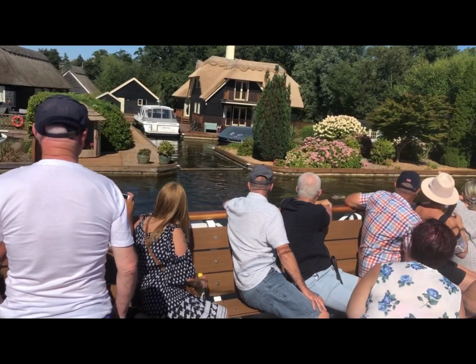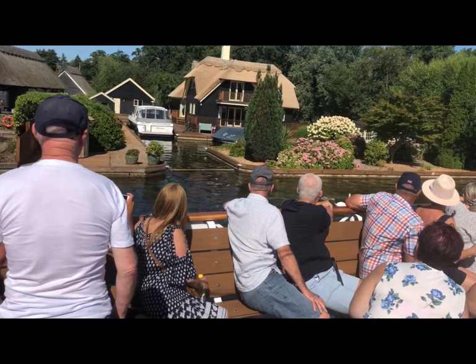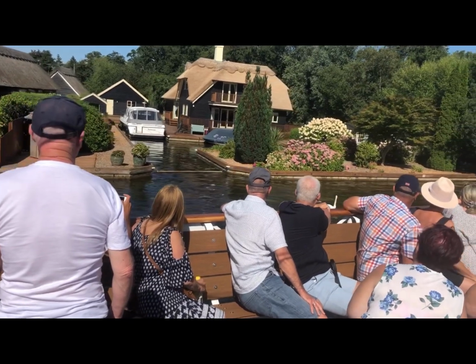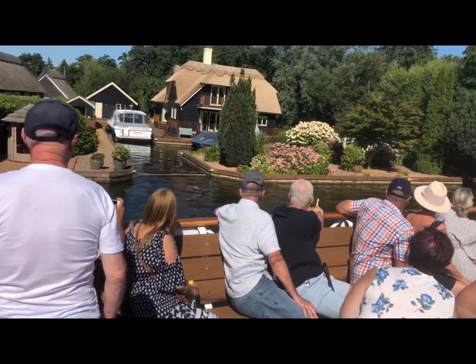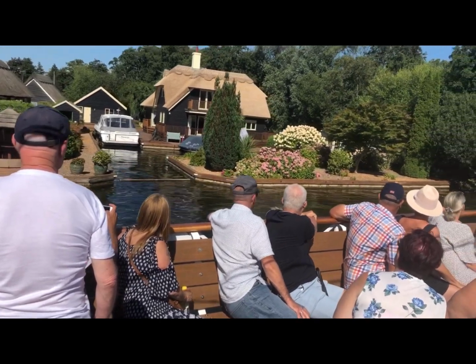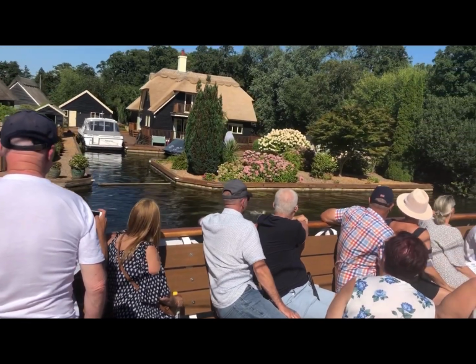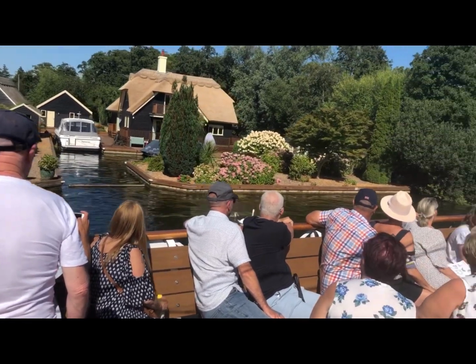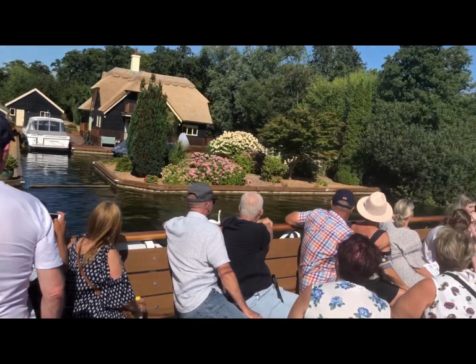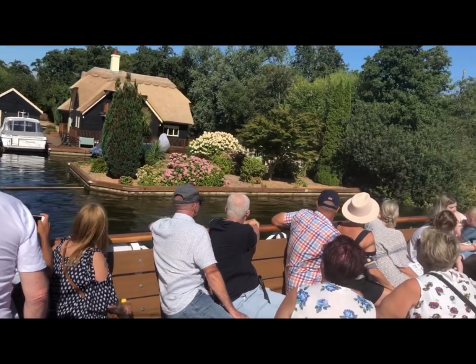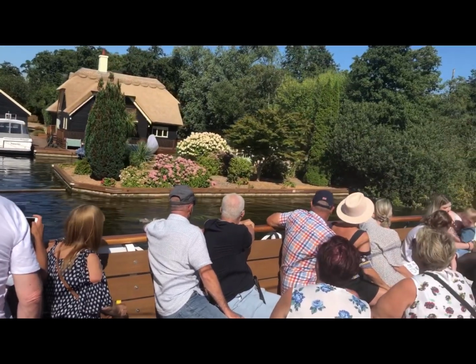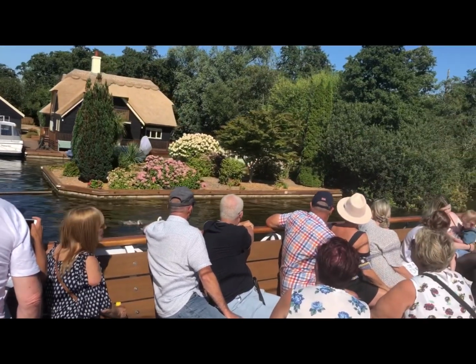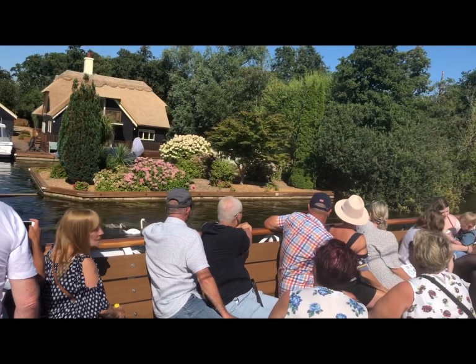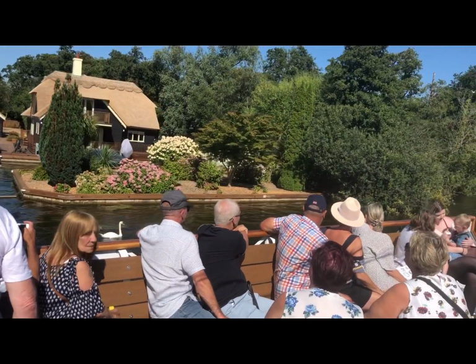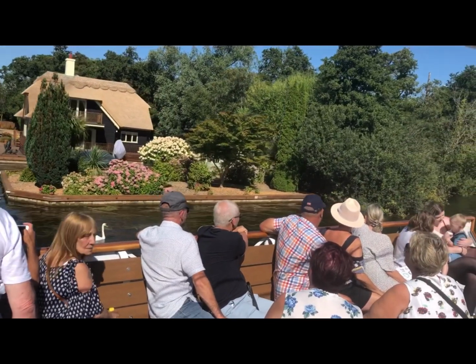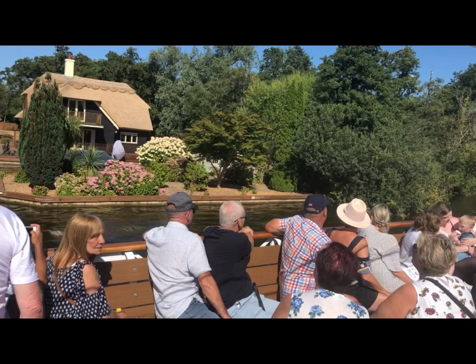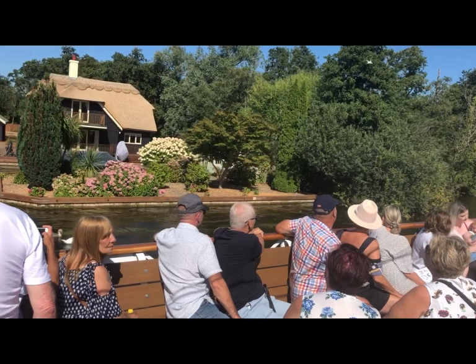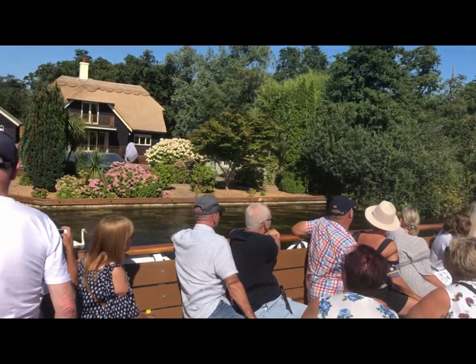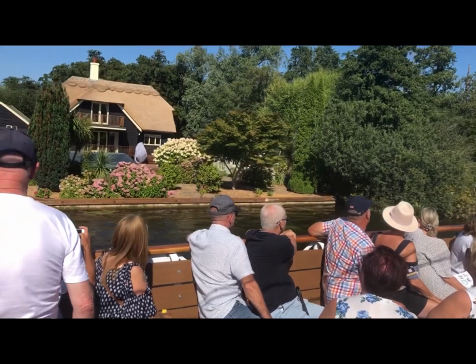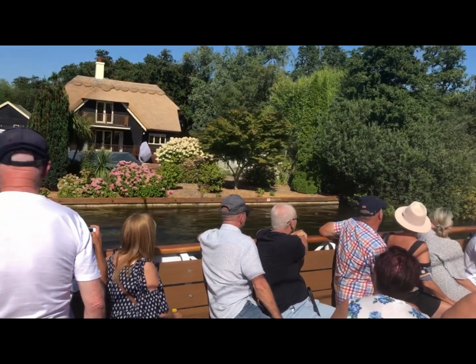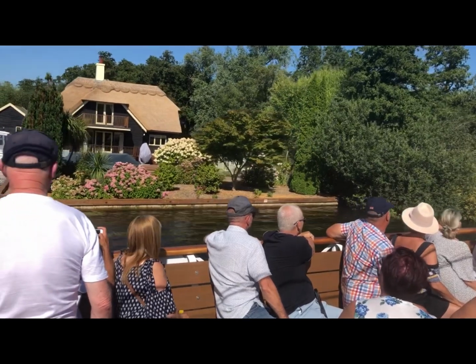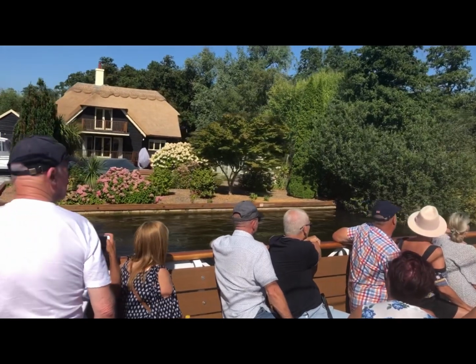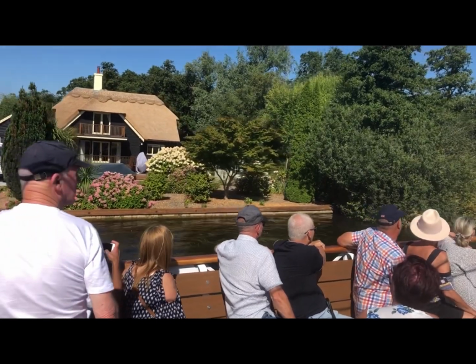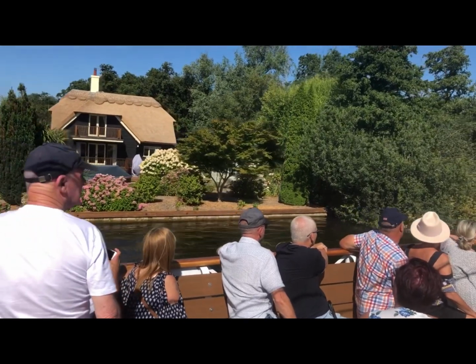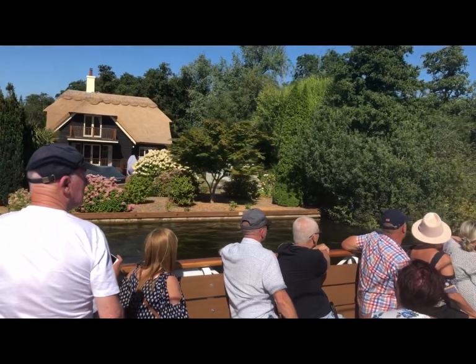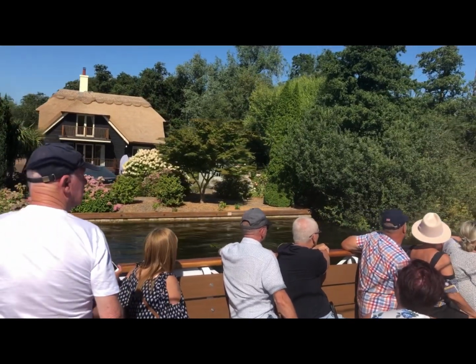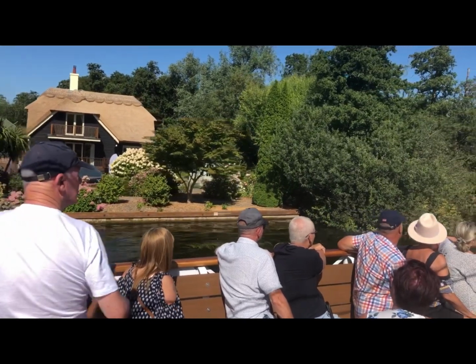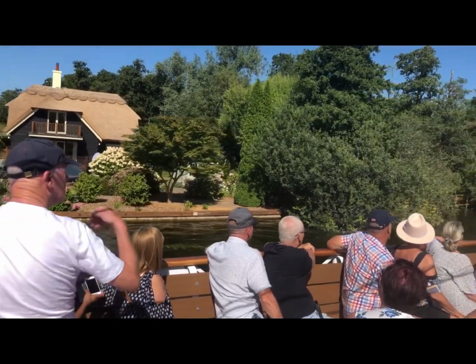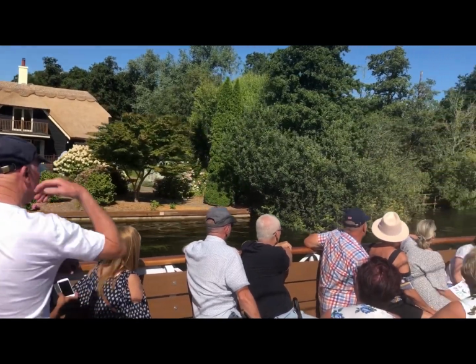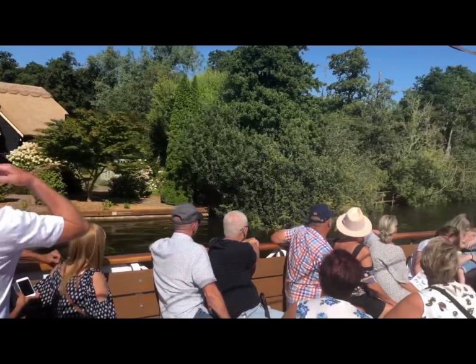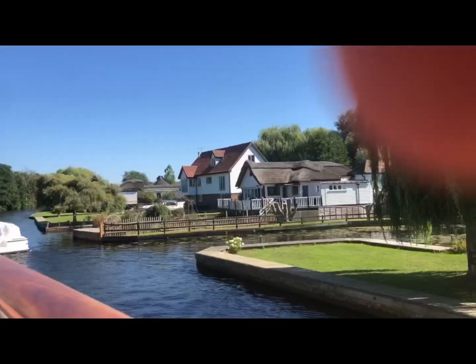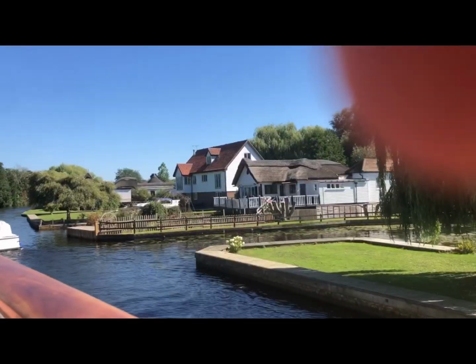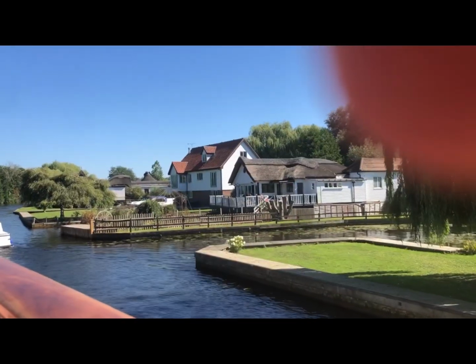Also coming down on that side on this holiday cruiser that's going past, we have Chris. Chris is a trainee skipper. Today he's doing his training run.